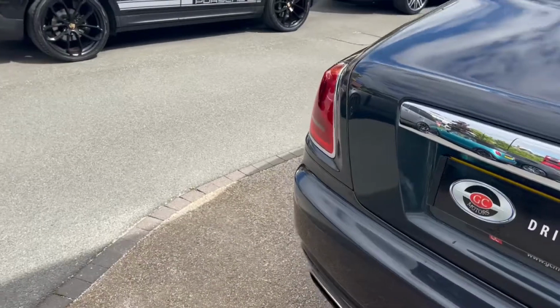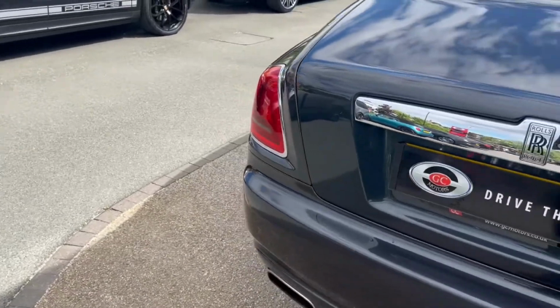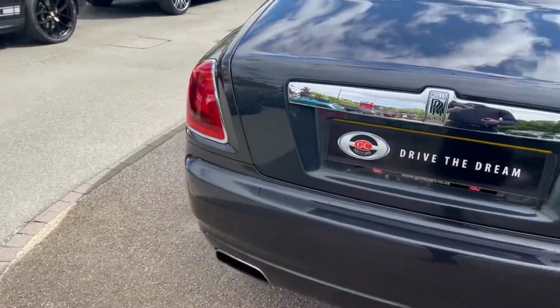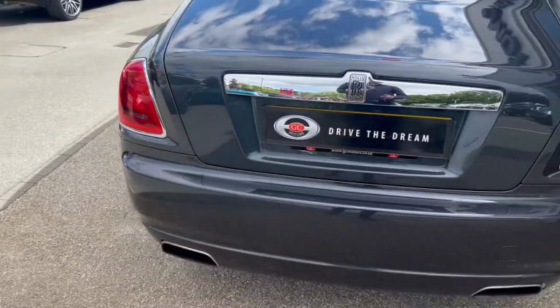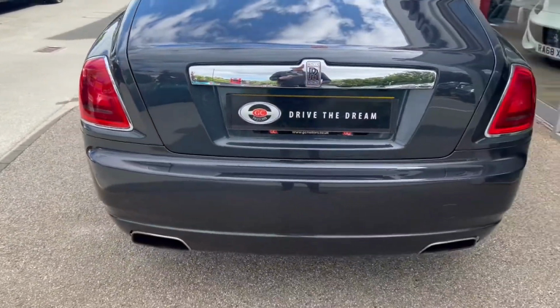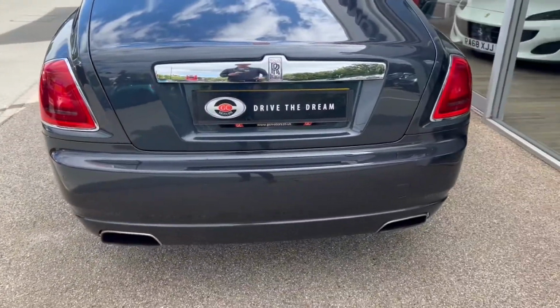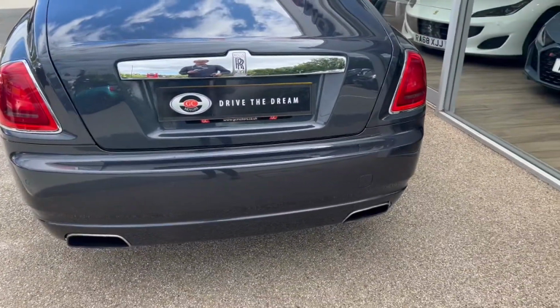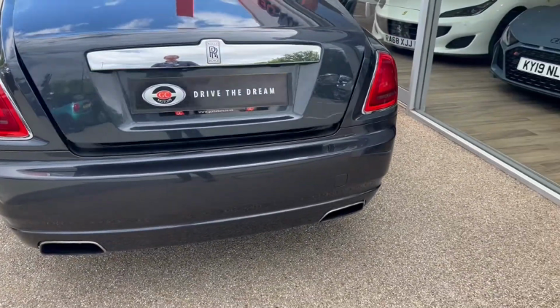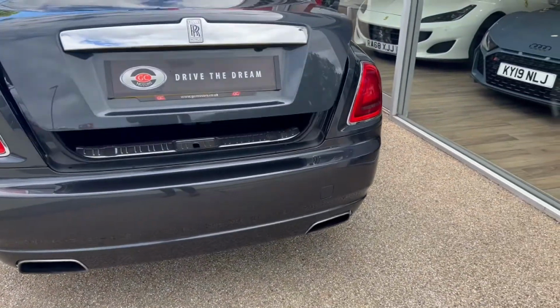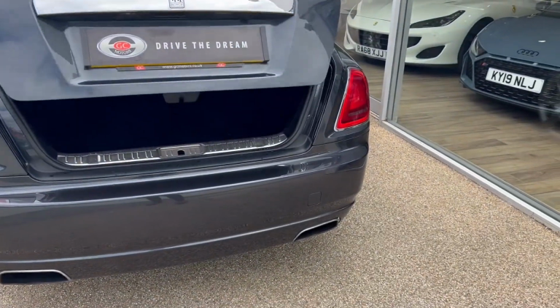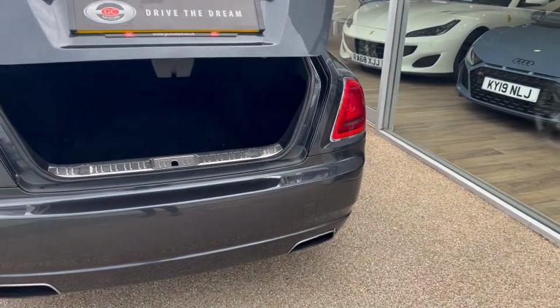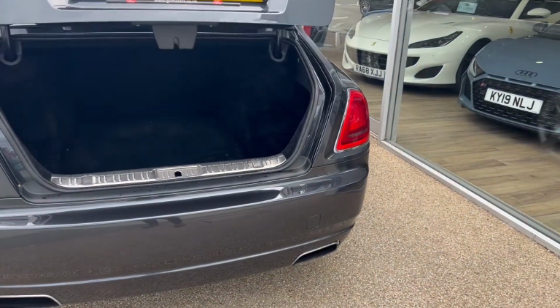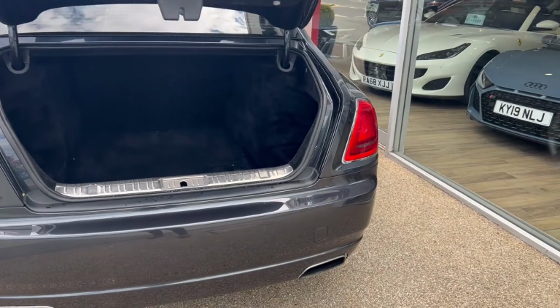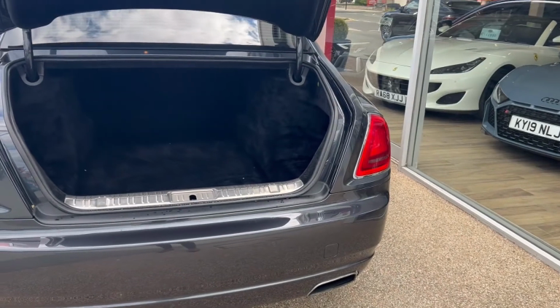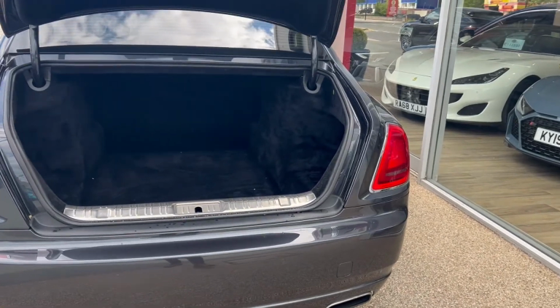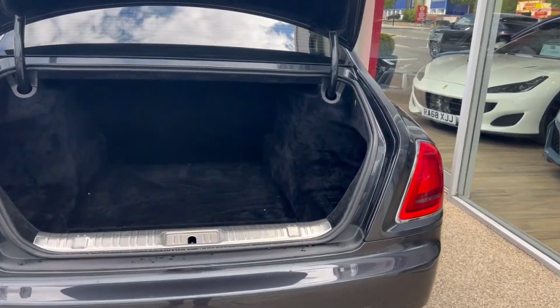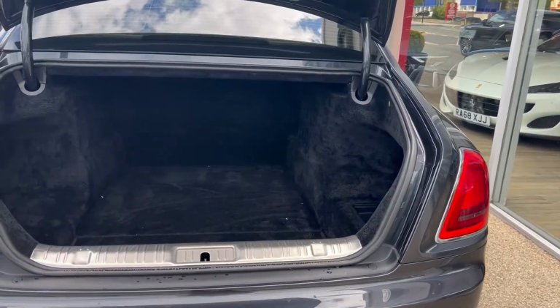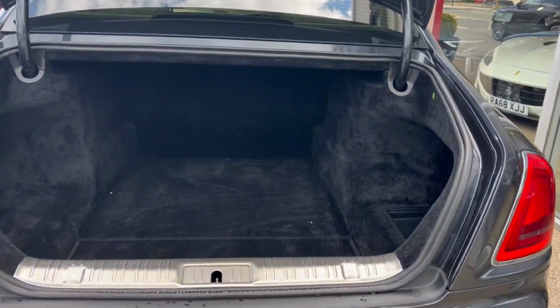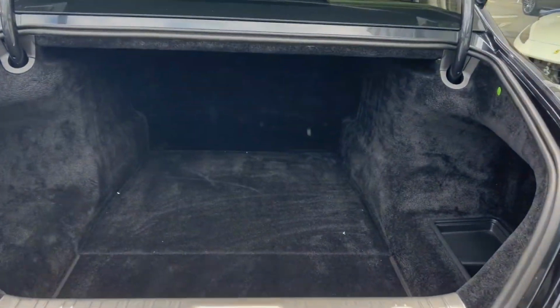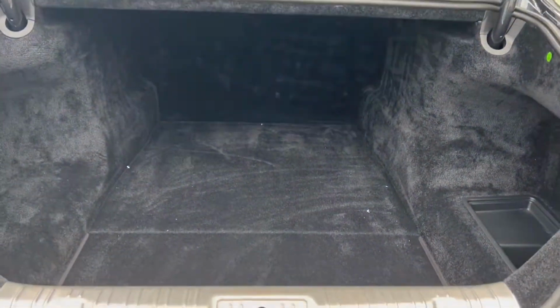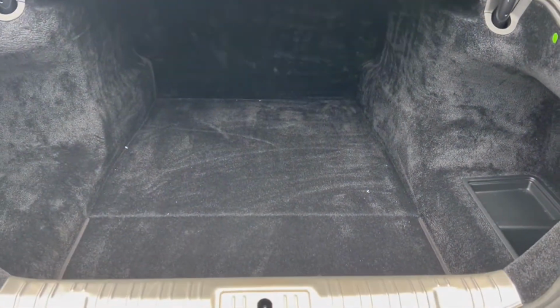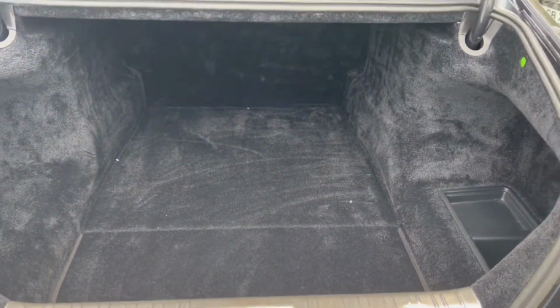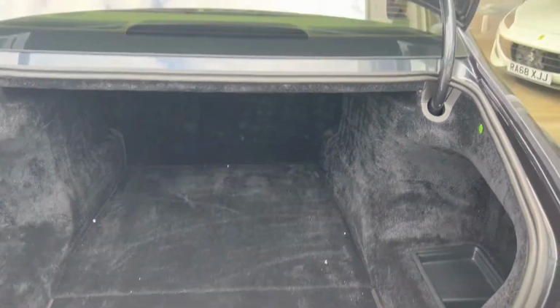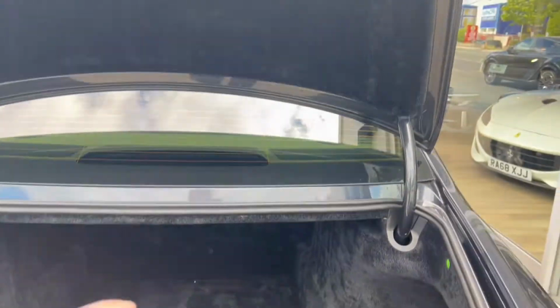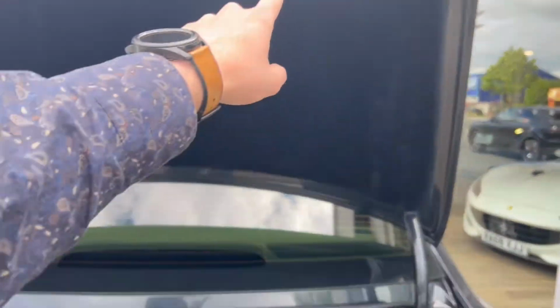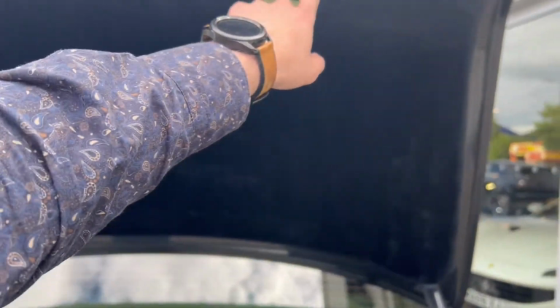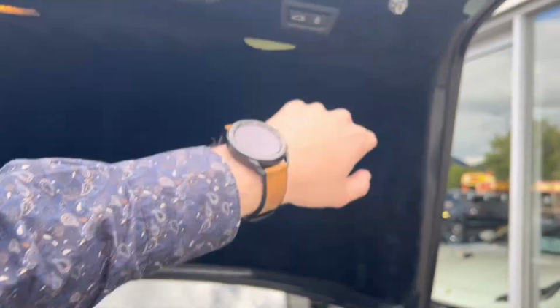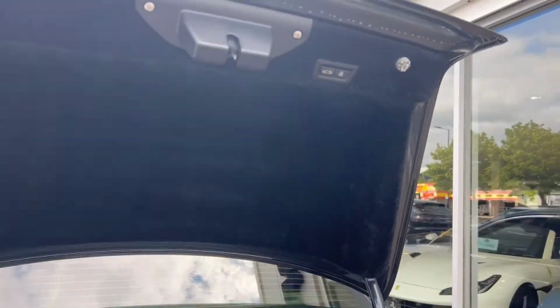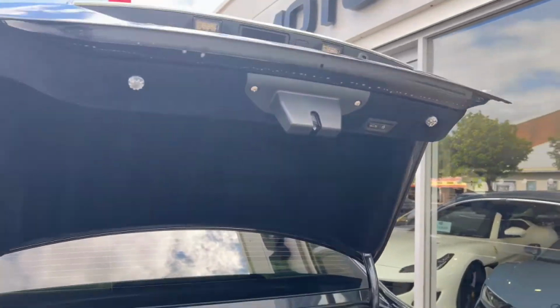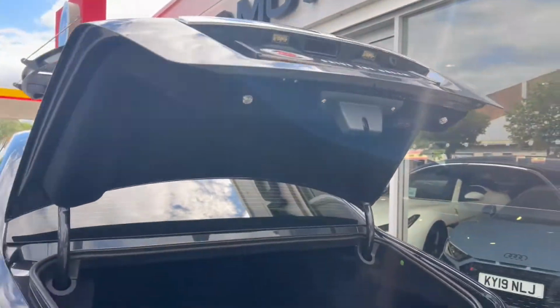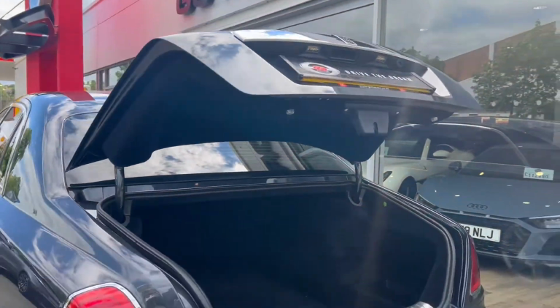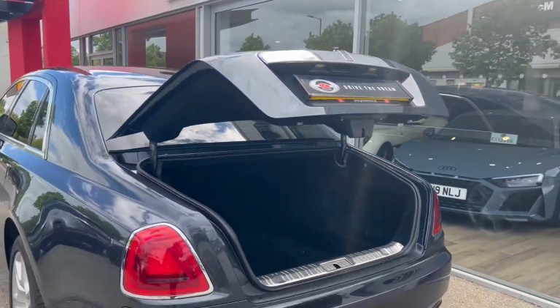Coming round to the rear of the vehicle, we'll see the LED tail lights. We've got an electric tailgate, so that opens with a press of a button on the fob. It's a good size boot for the type of vehicle it is and in great condition, and it closes with a press of a button — nice and easy, nice and convenient.